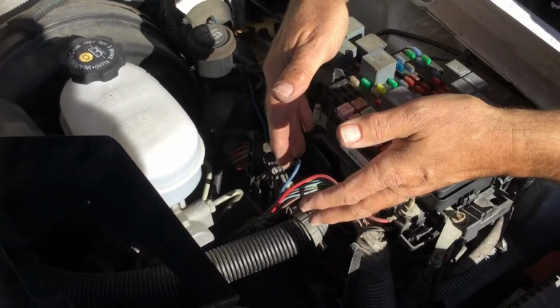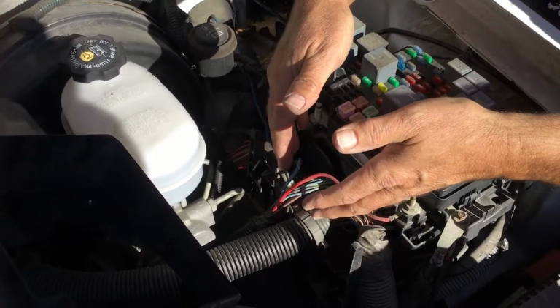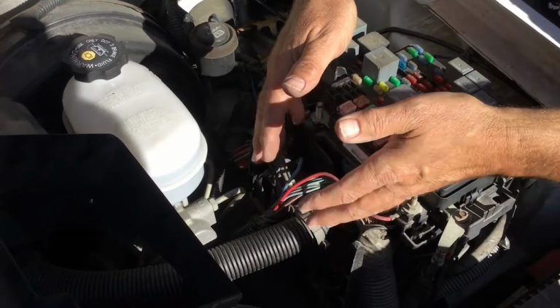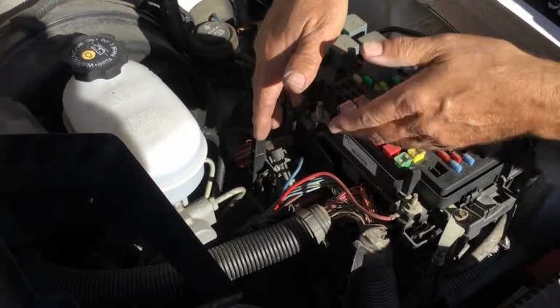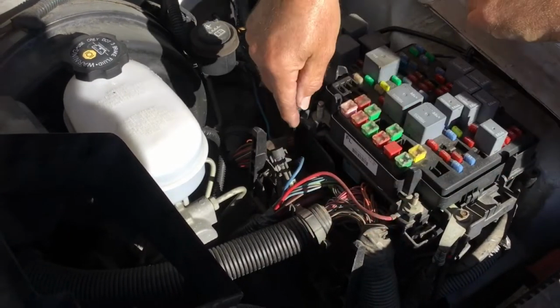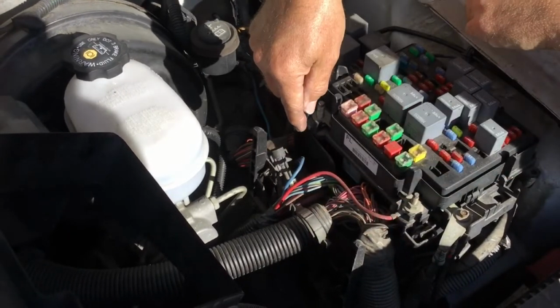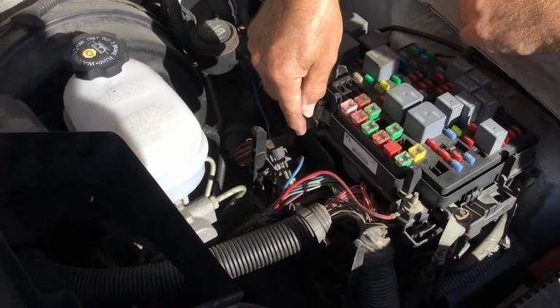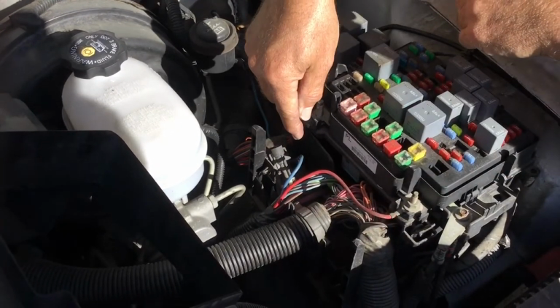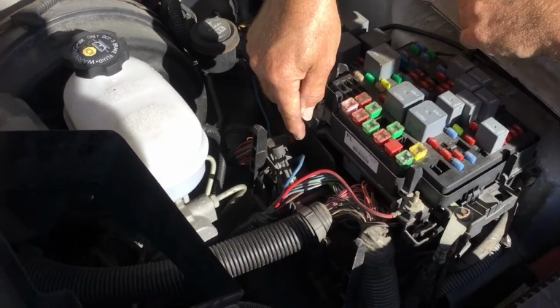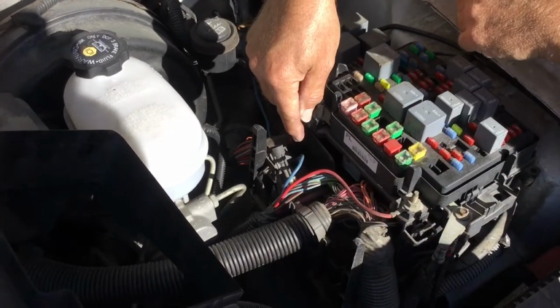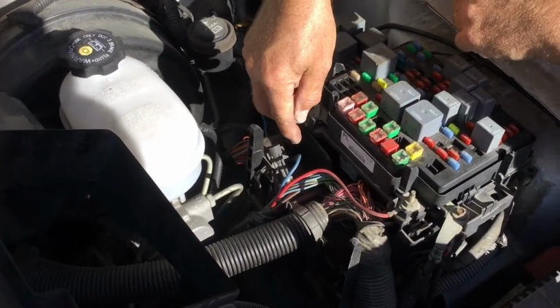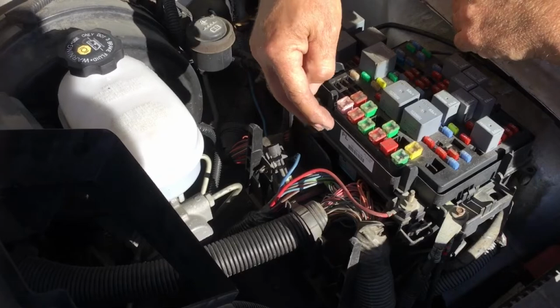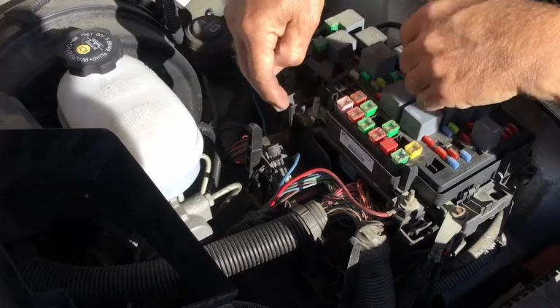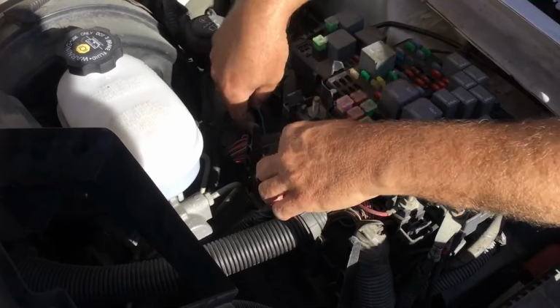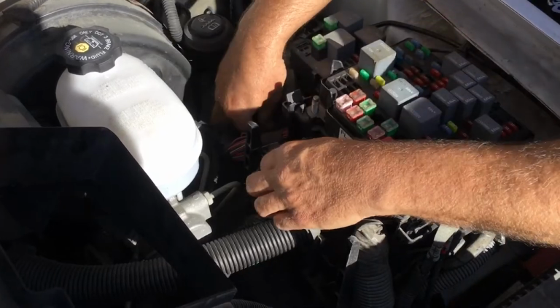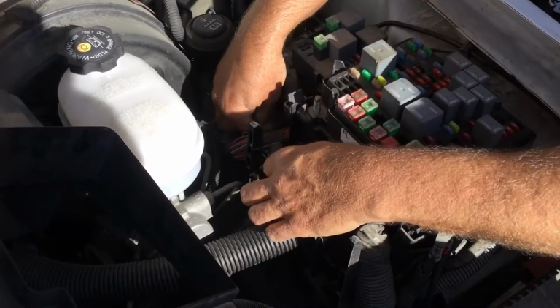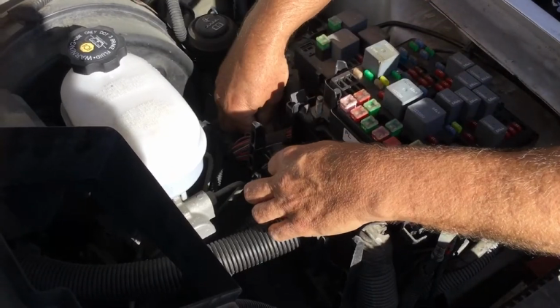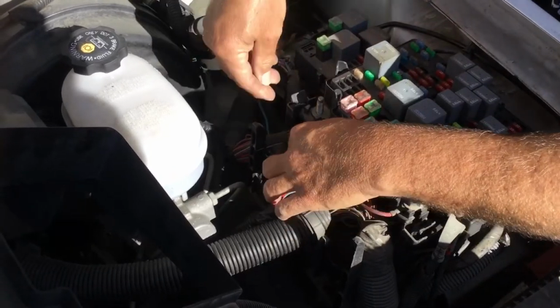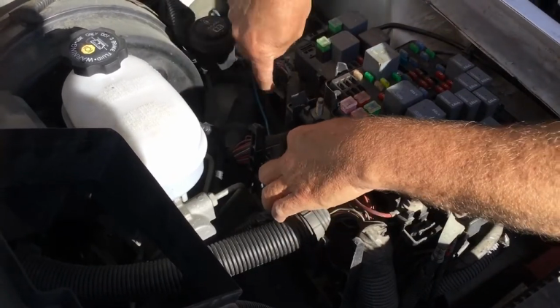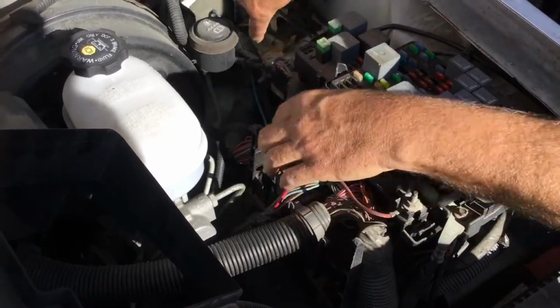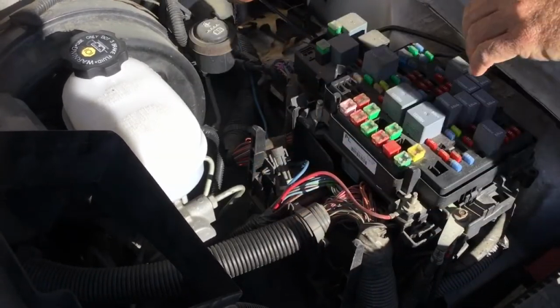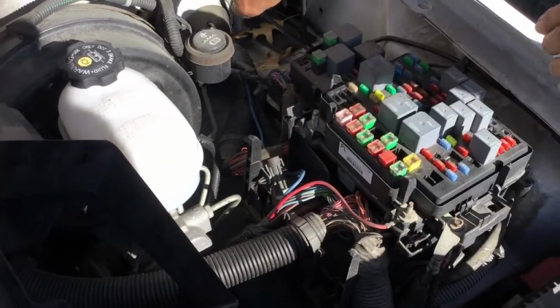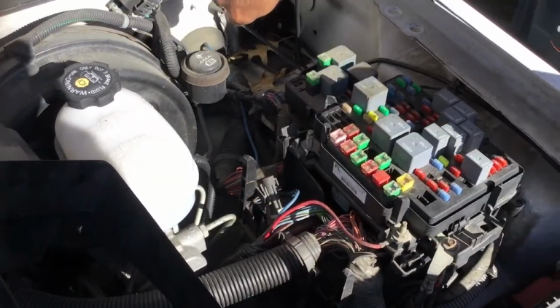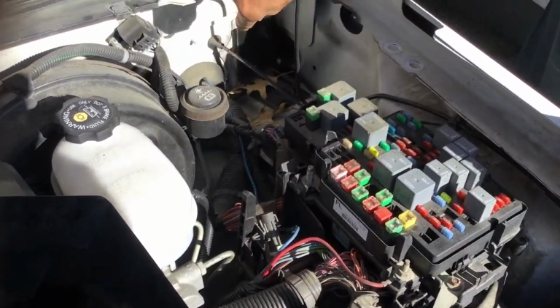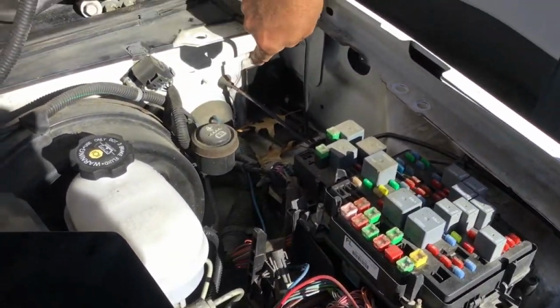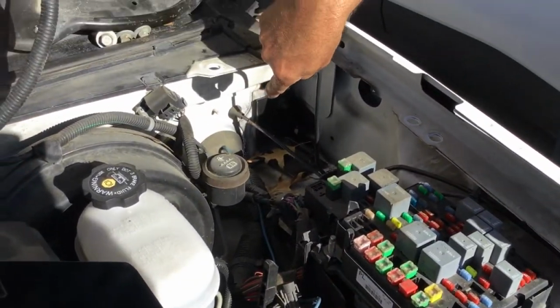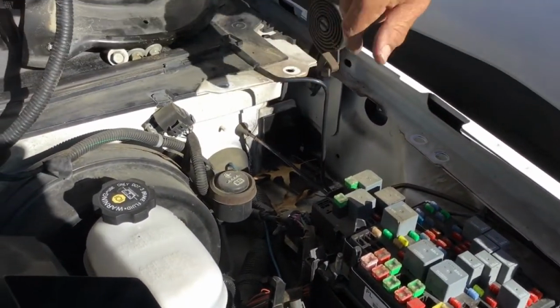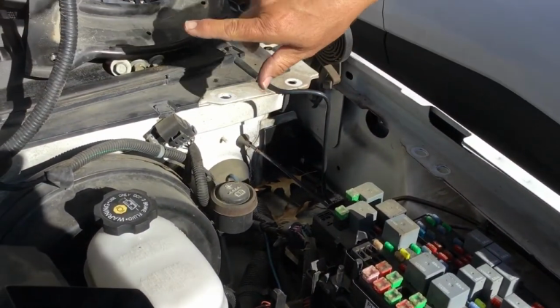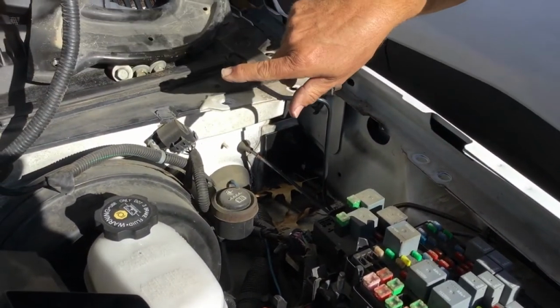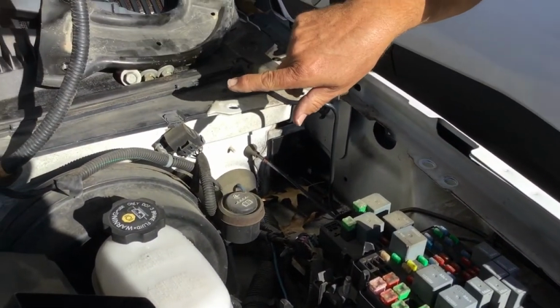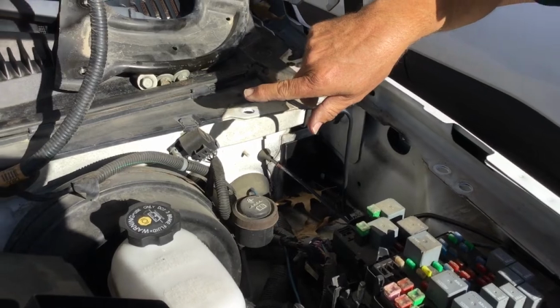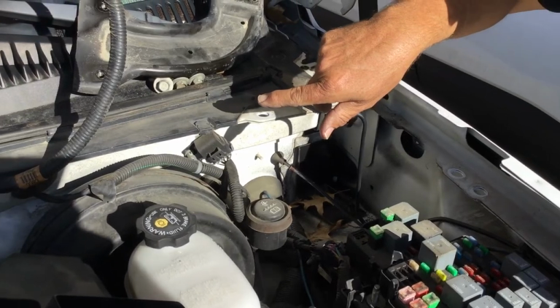Originally it was just deadheaded into a connector — there was nothing there at all. So we clipped the end of it, ran a new blue wire that runs inside and goes back into the trailer brake controller.